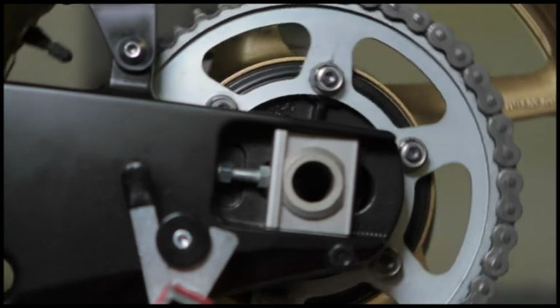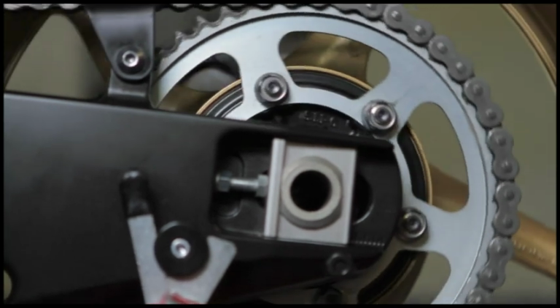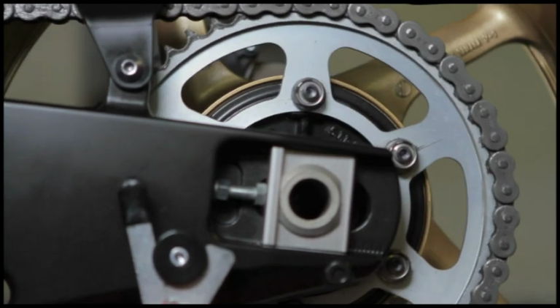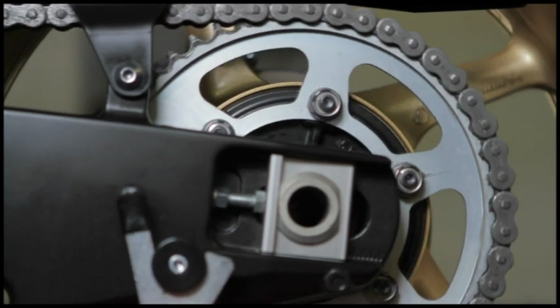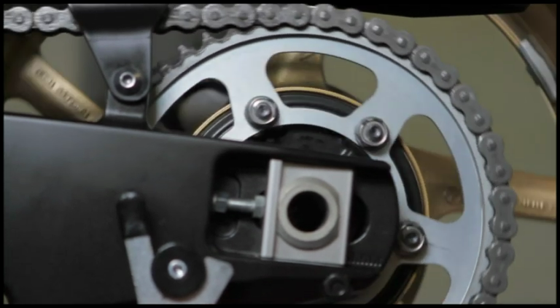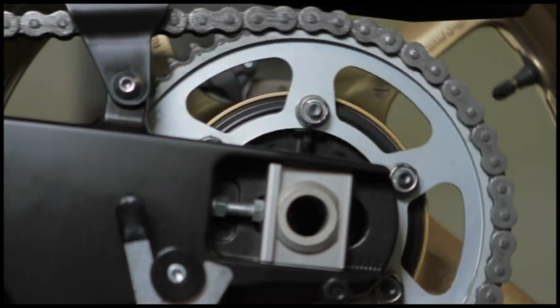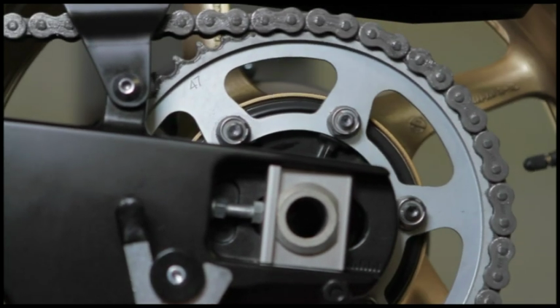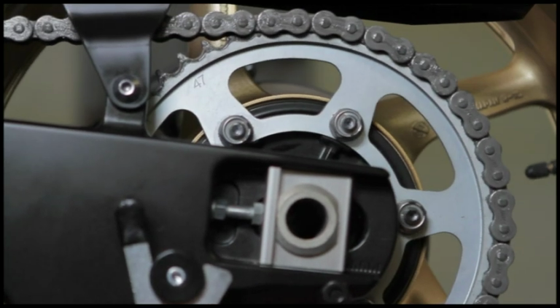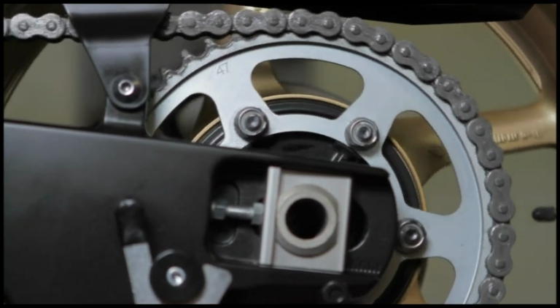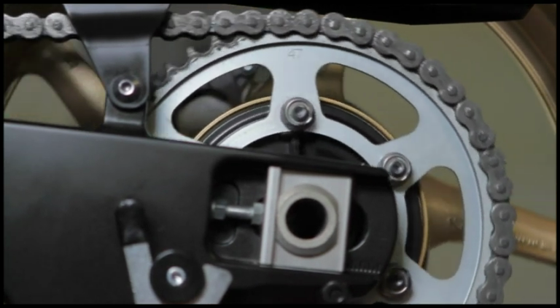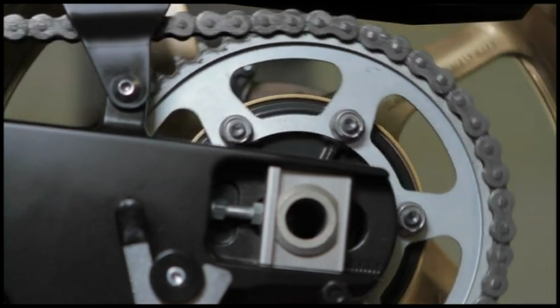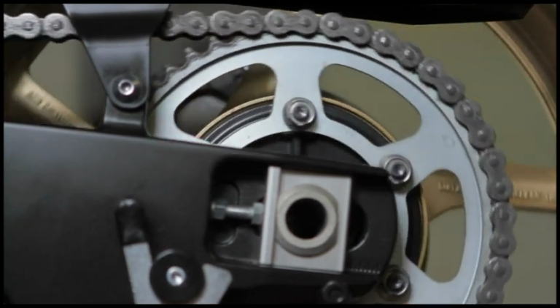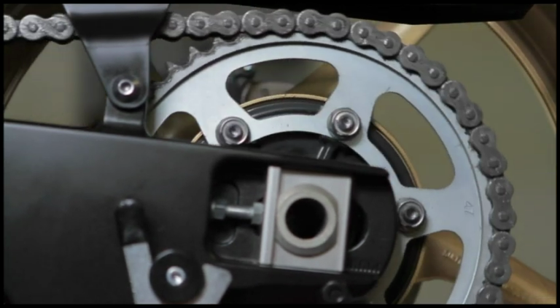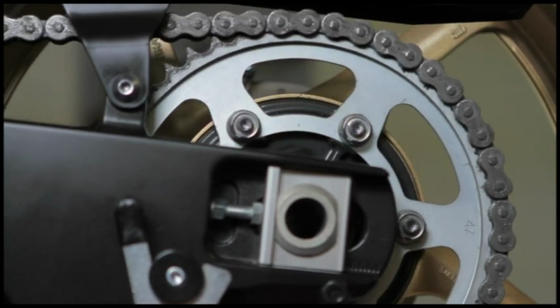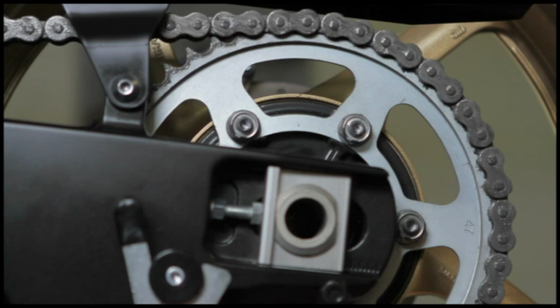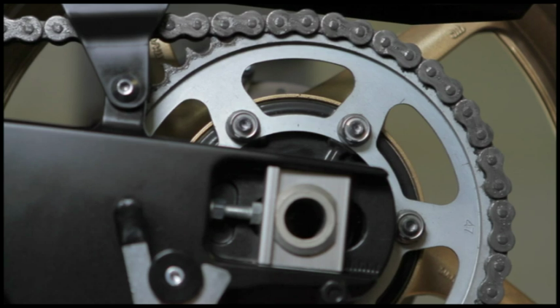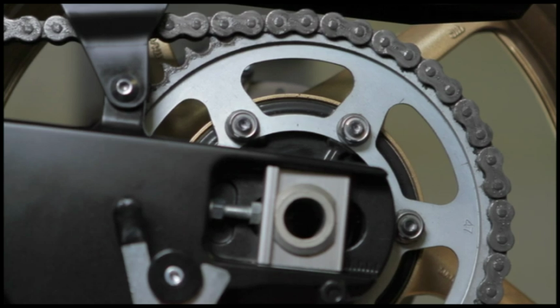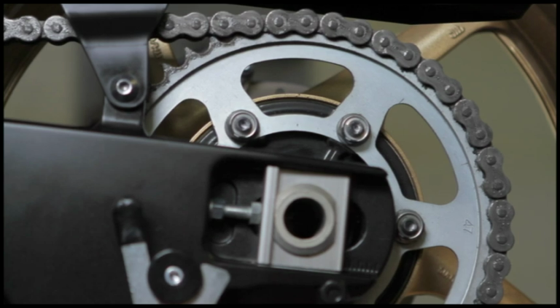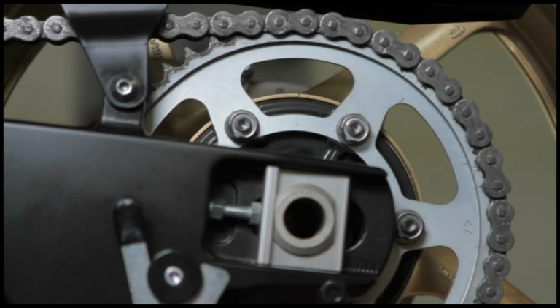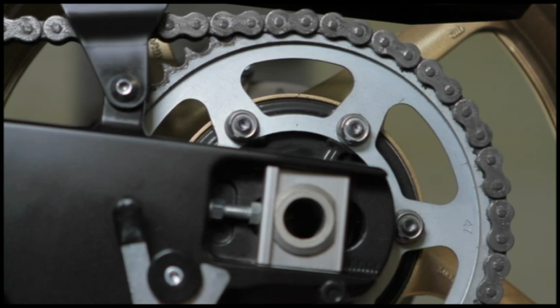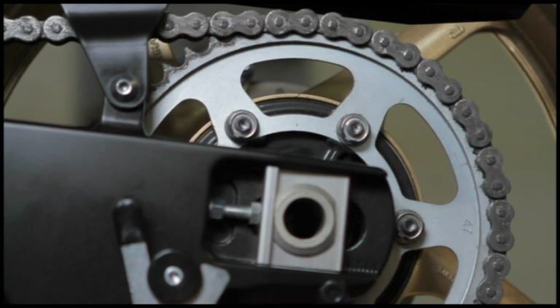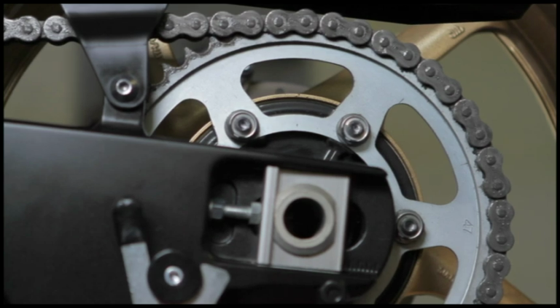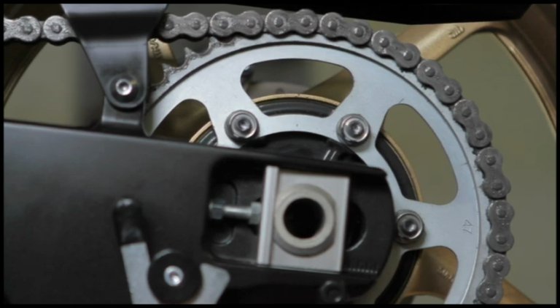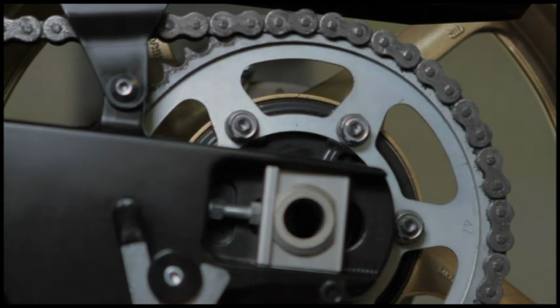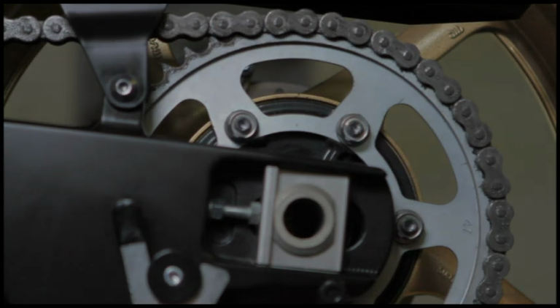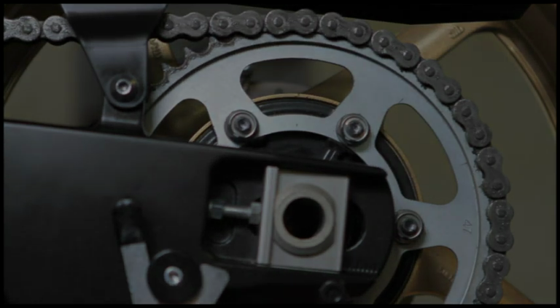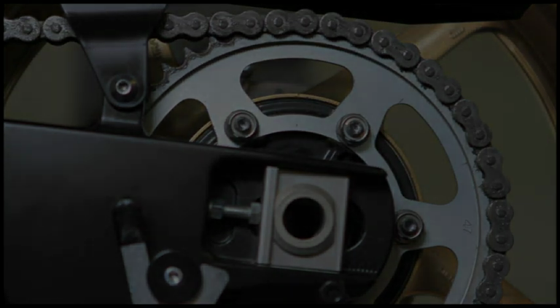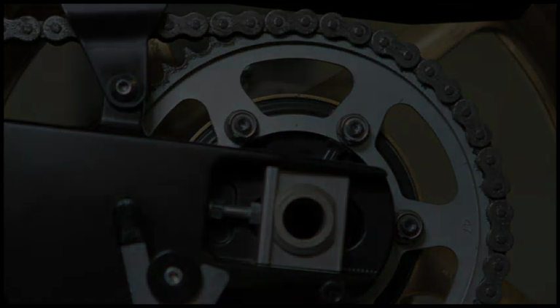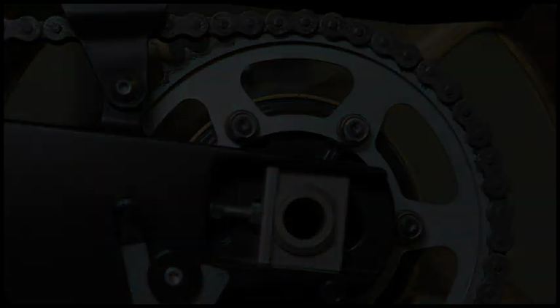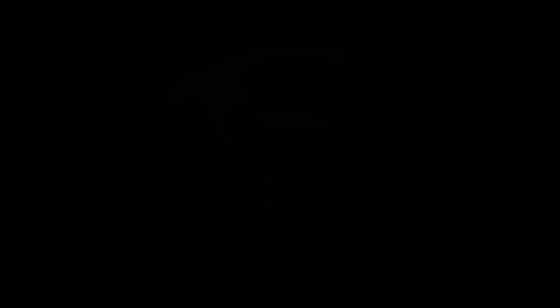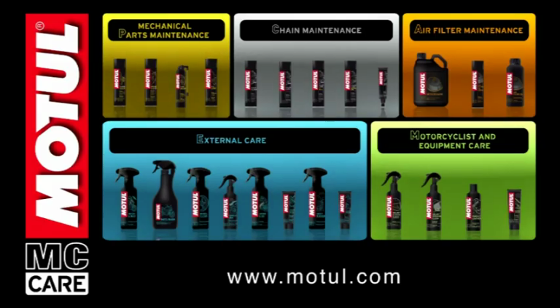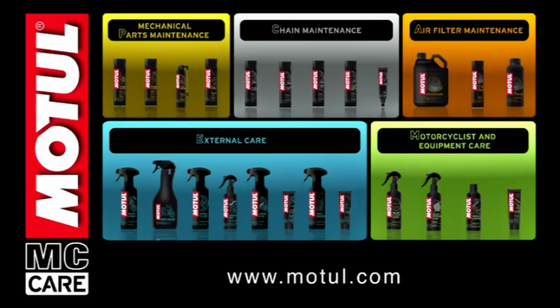Practical, economical and non-inflammable, the compact Motul Chain Paste tube can be stored without risk under a motorcycle saddle. A 150ml tube does about 10 applications.